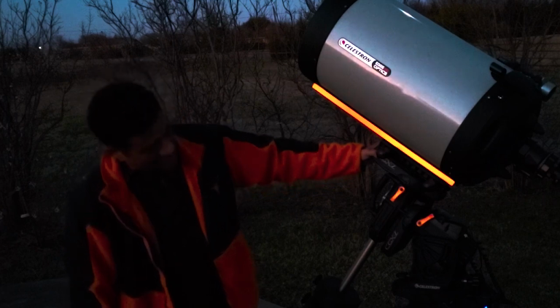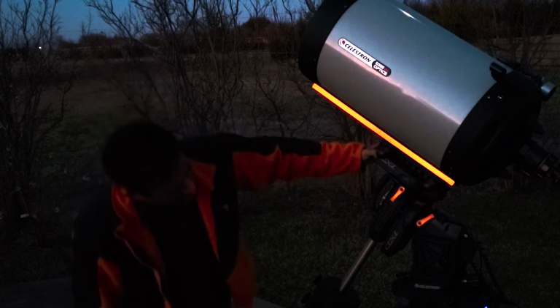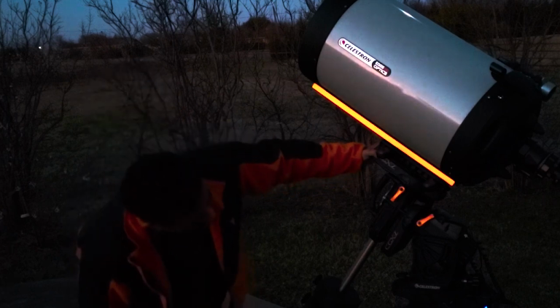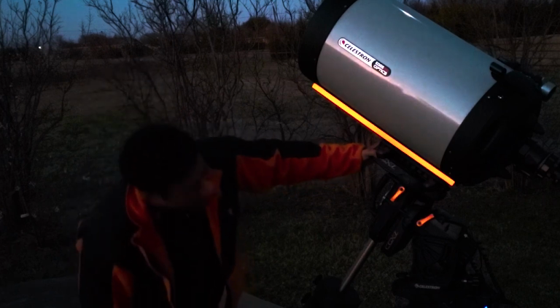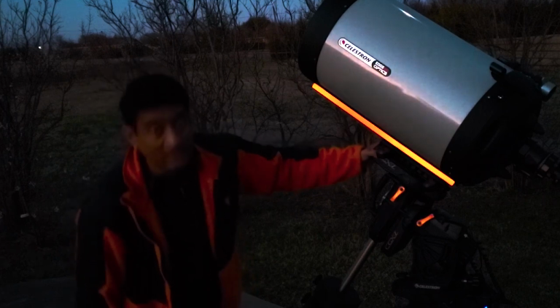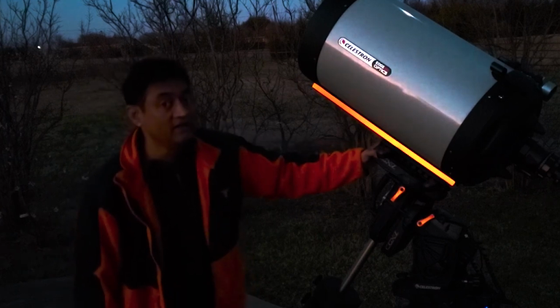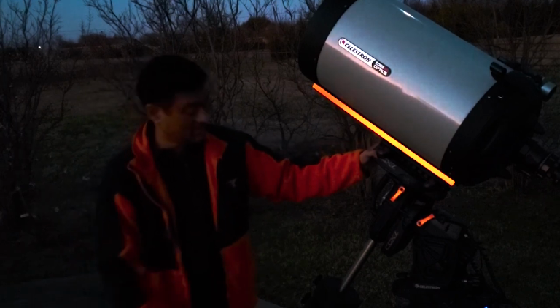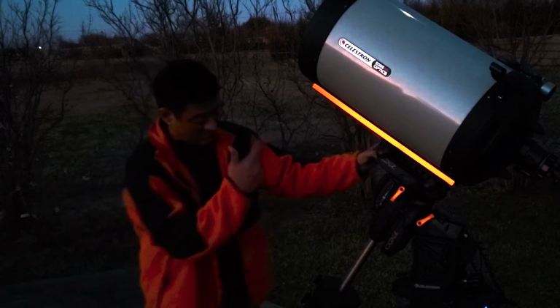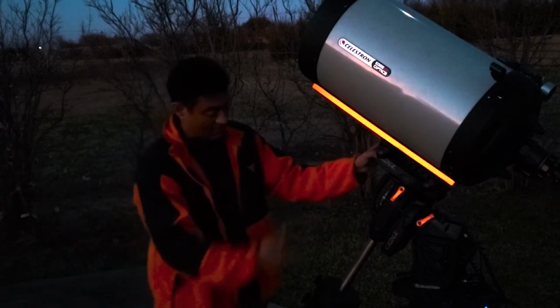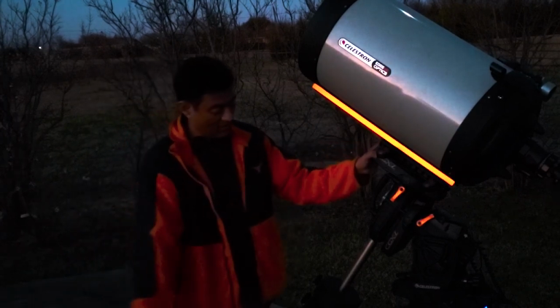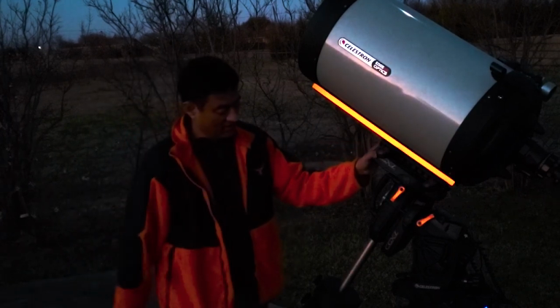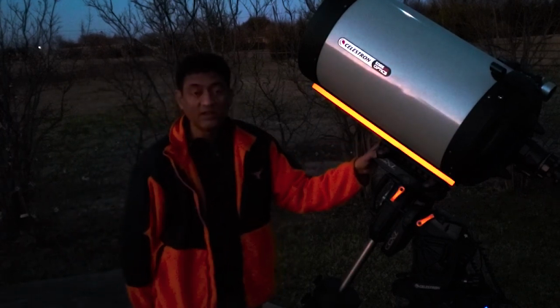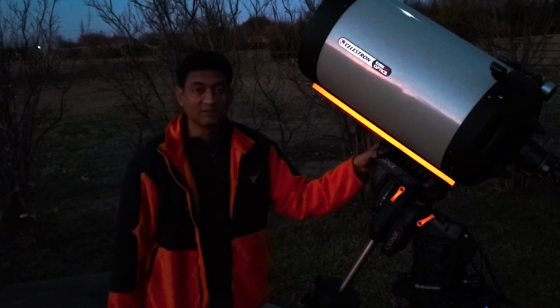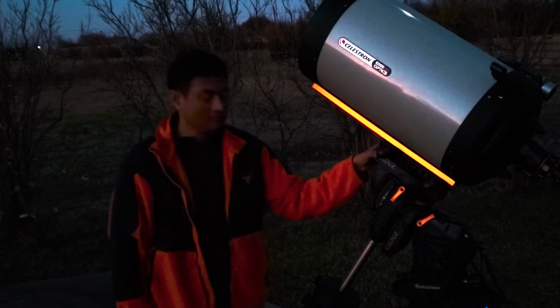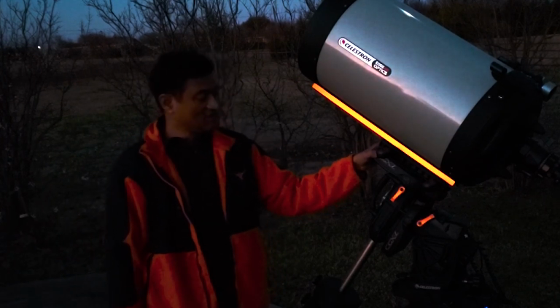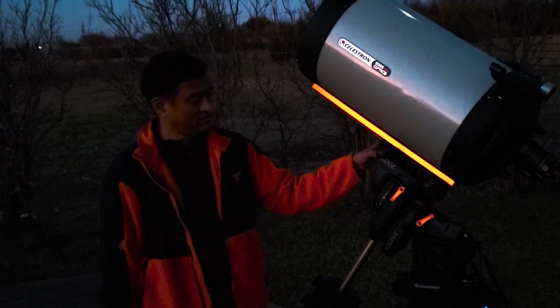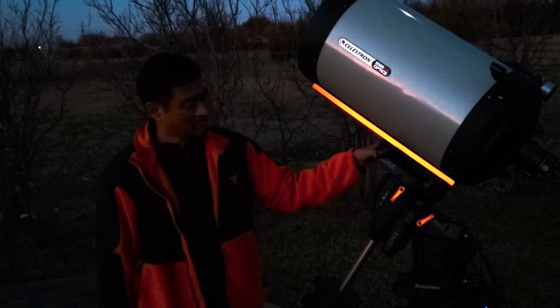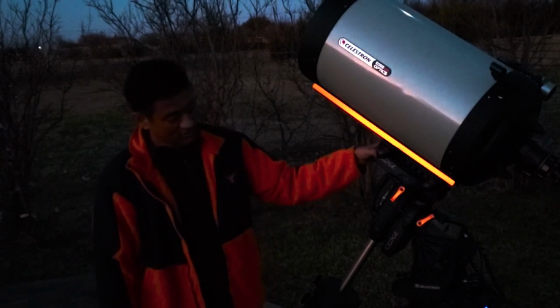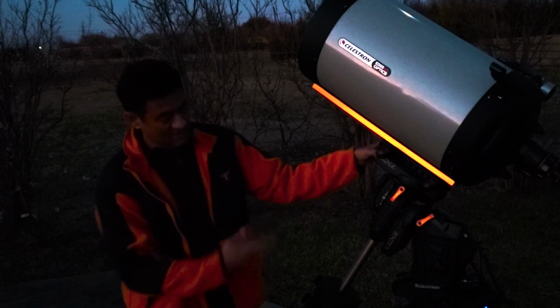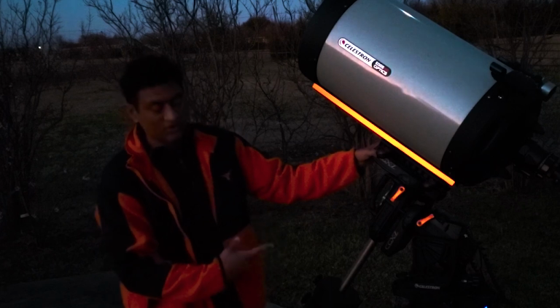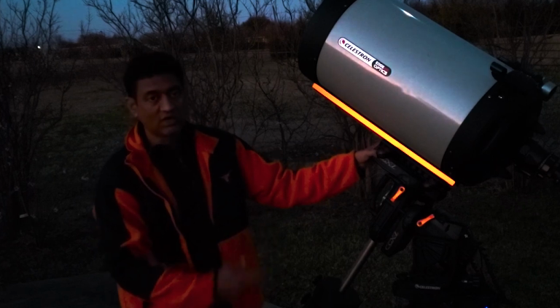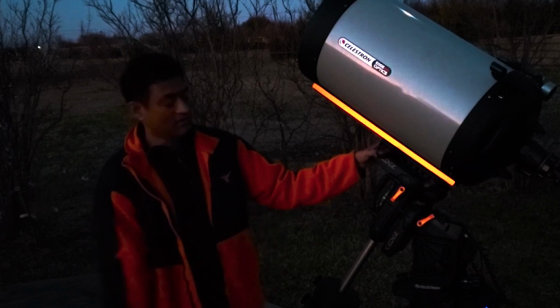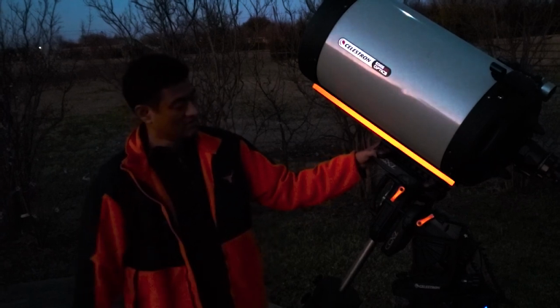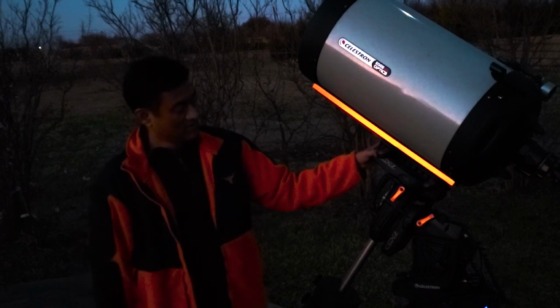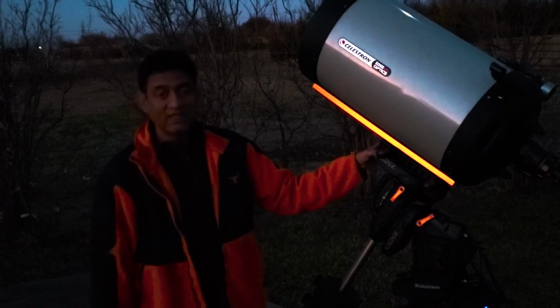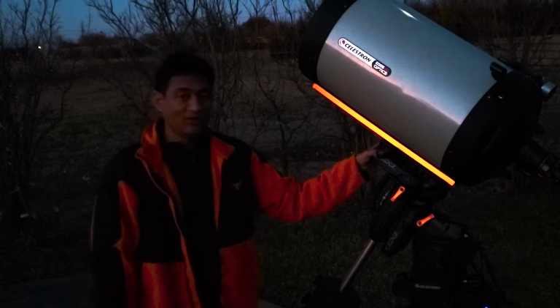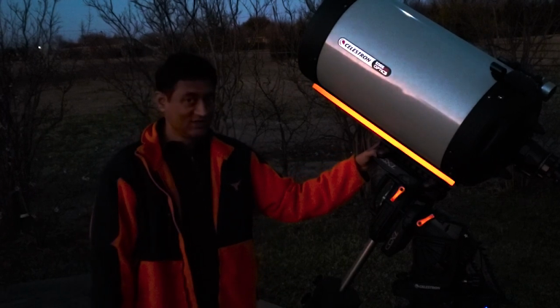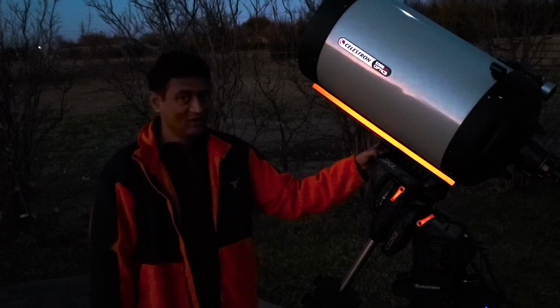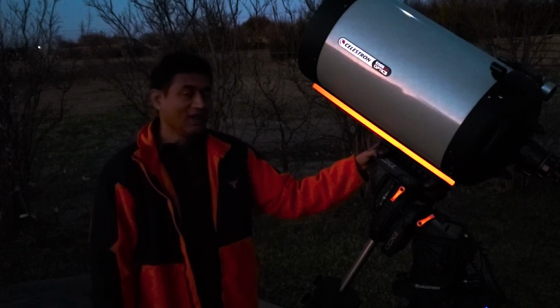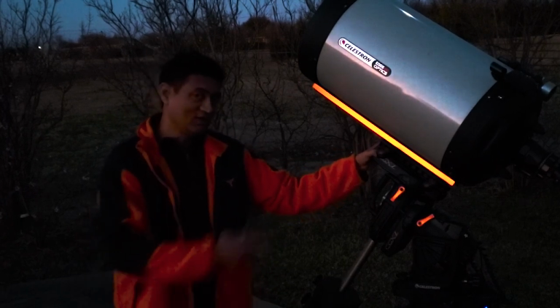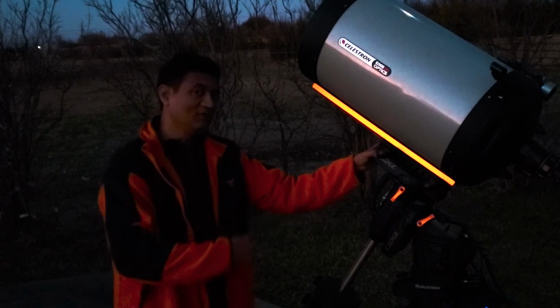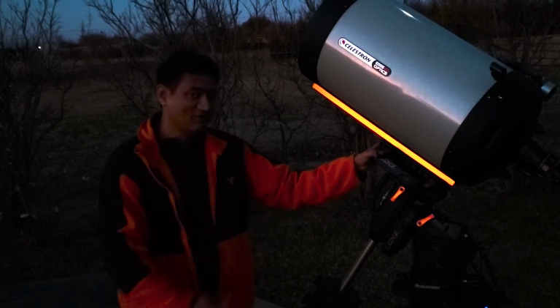I wanted to see if I can guide this properly and take some good pictures using one-shot color — see how it turns out. I'll show you my work.